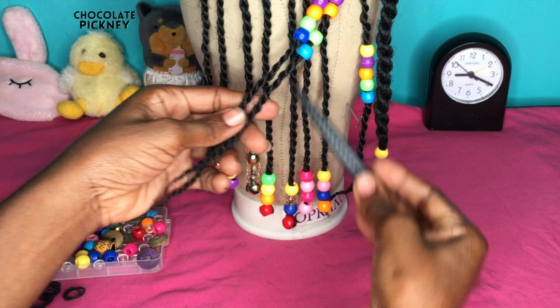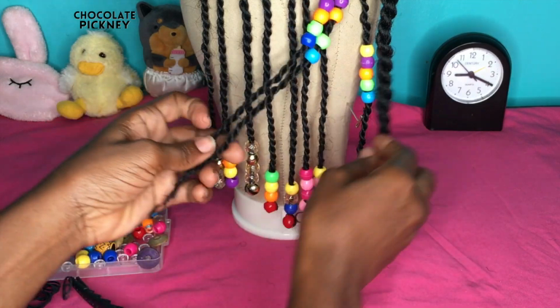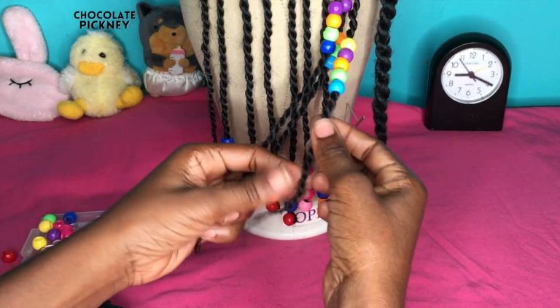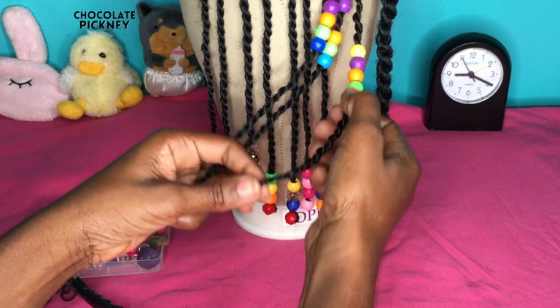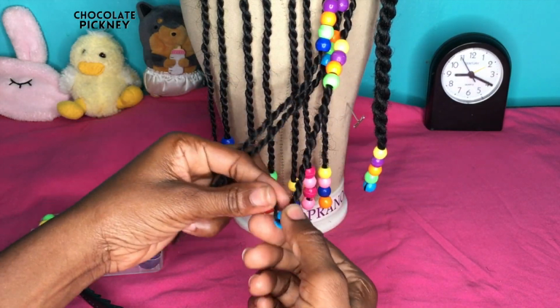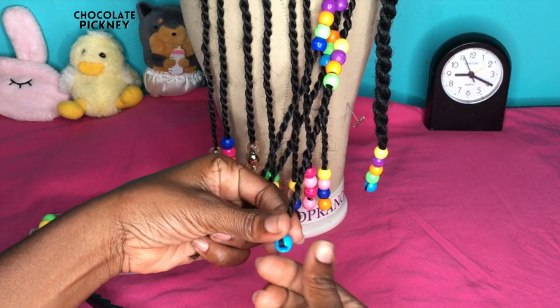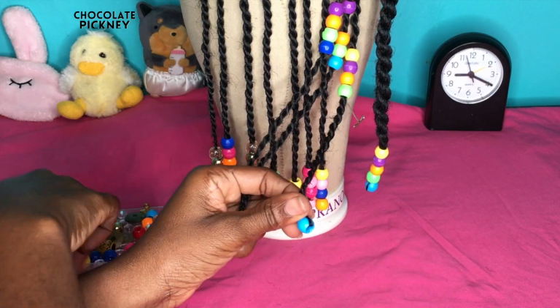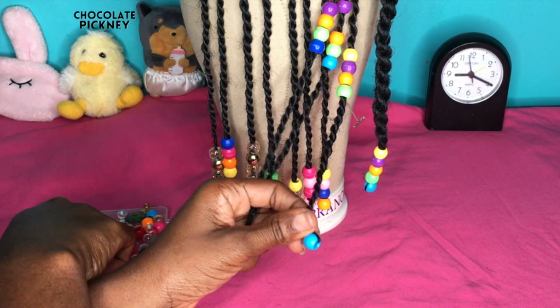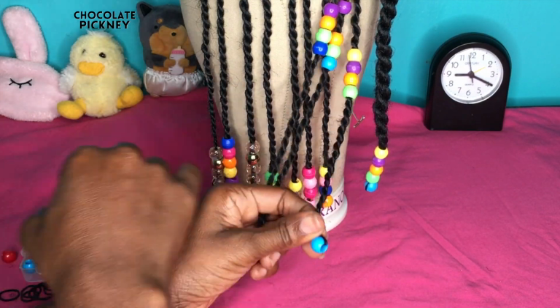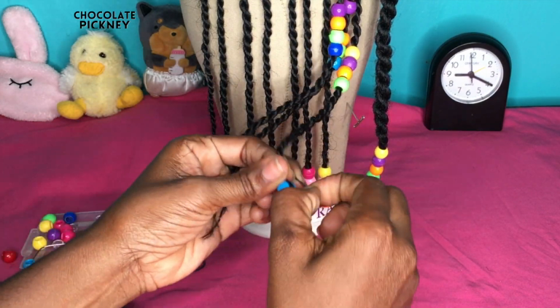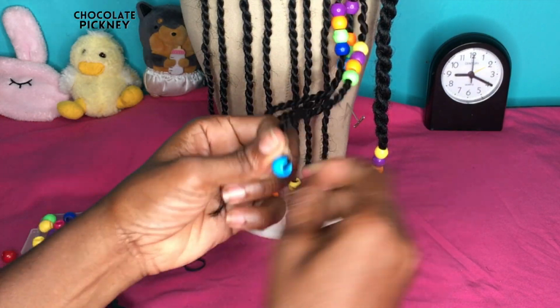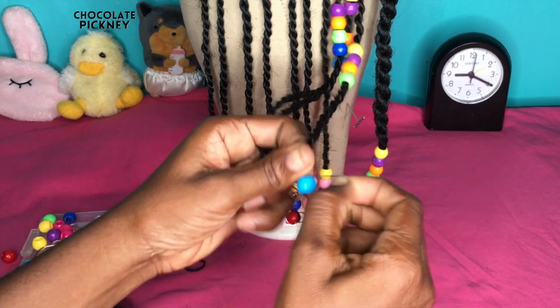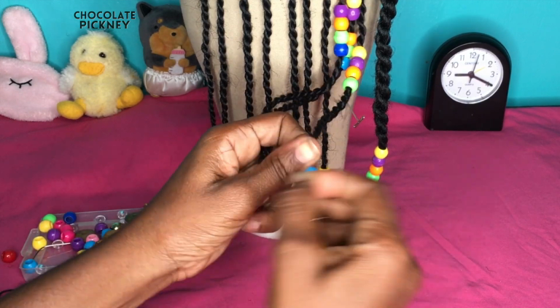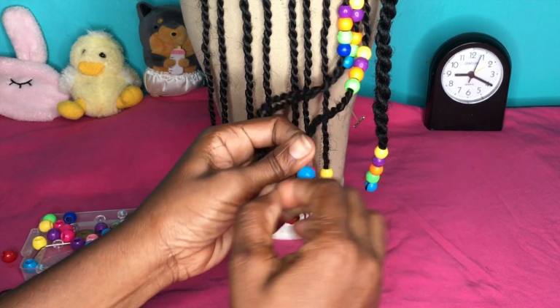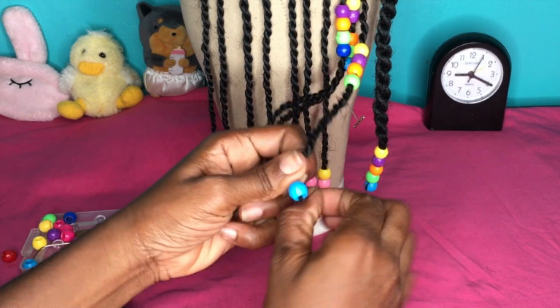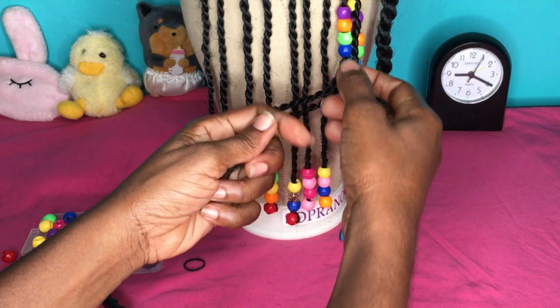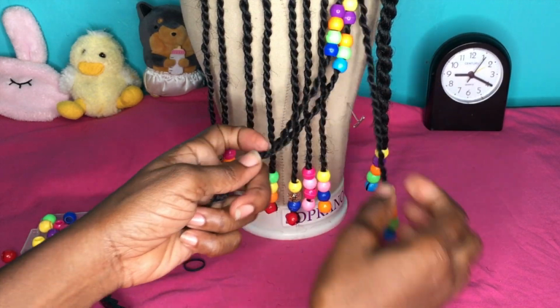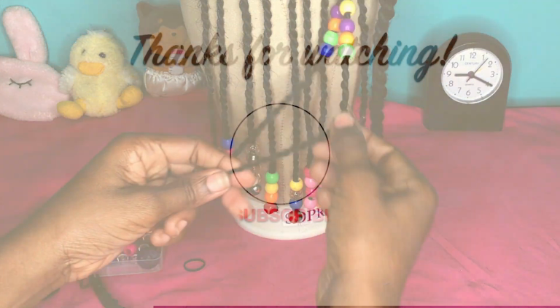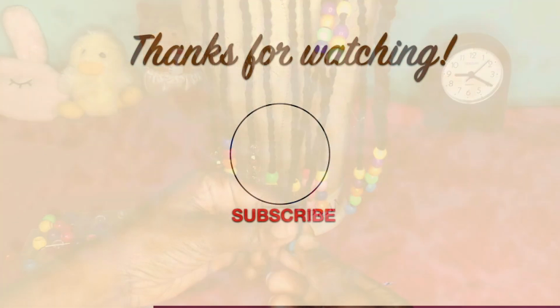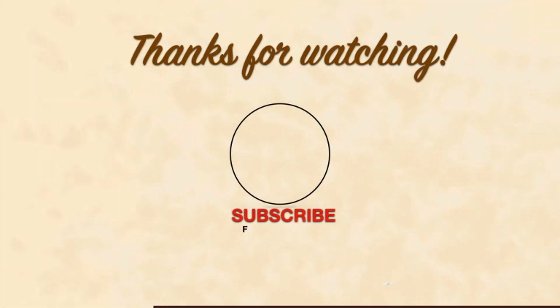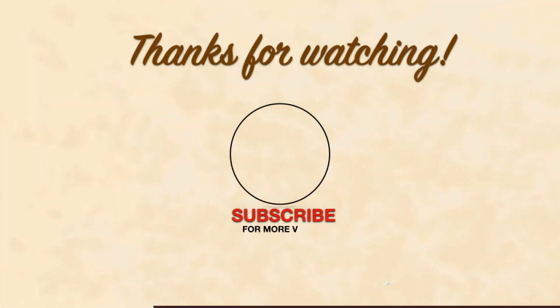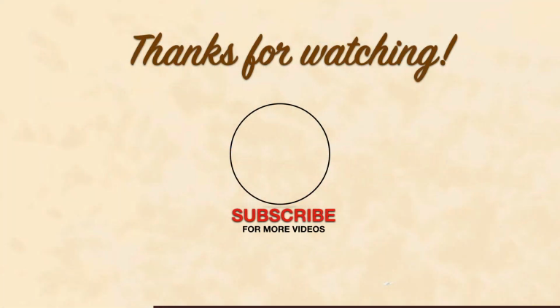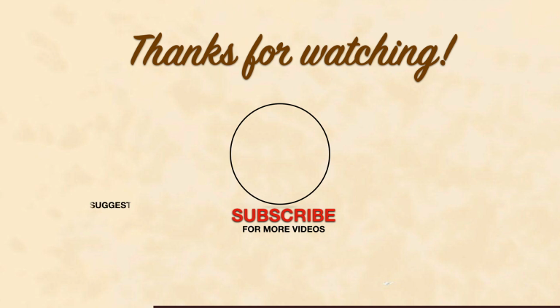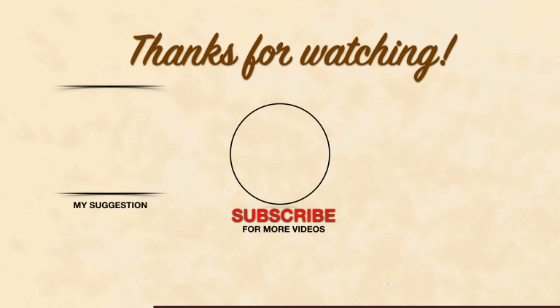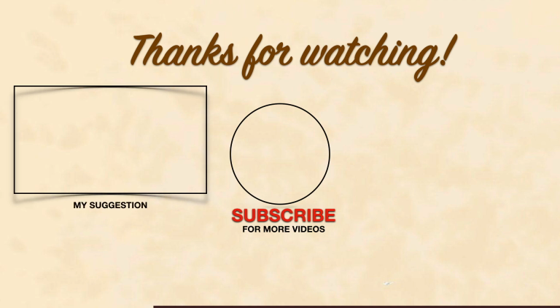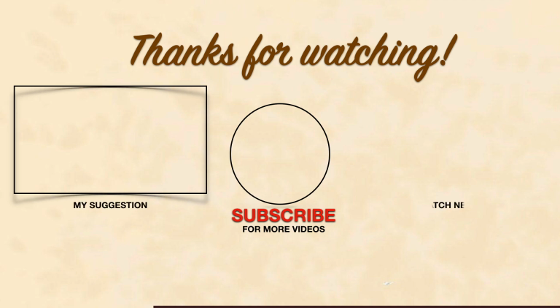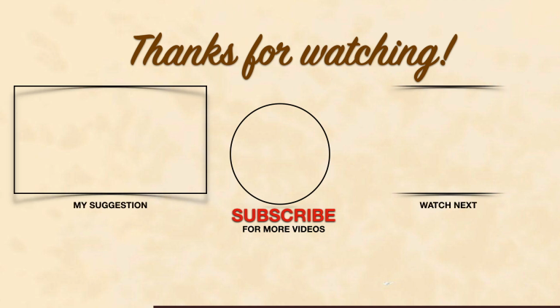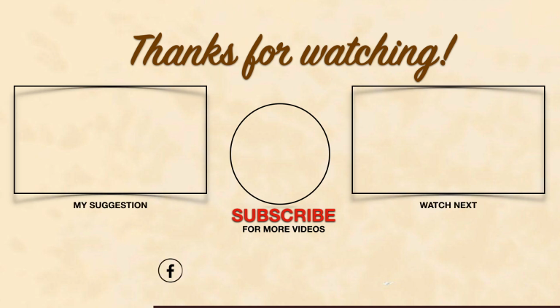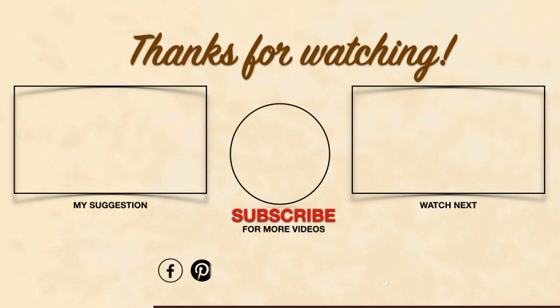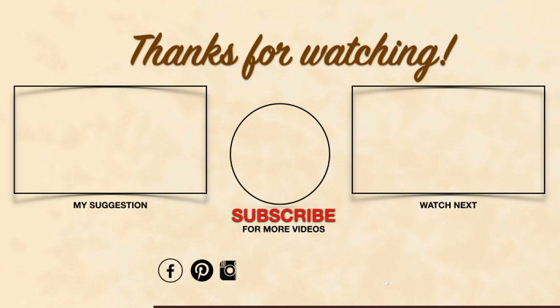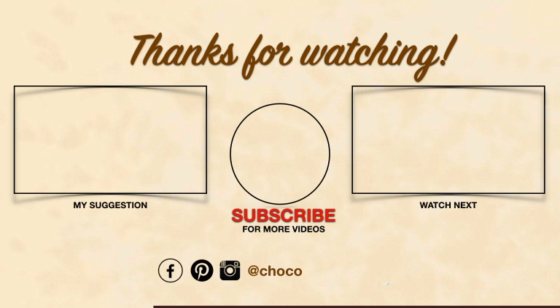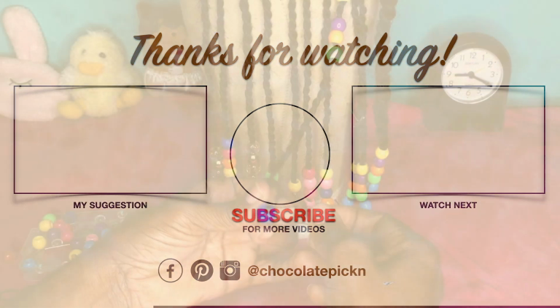There you have it — five methods you can use to bead your hair. If you've learned anything from this video please leave a thumbs up, and if you haven't subscribed yet you can do so now. I post a new video every week. Thanks again for watching, bye!